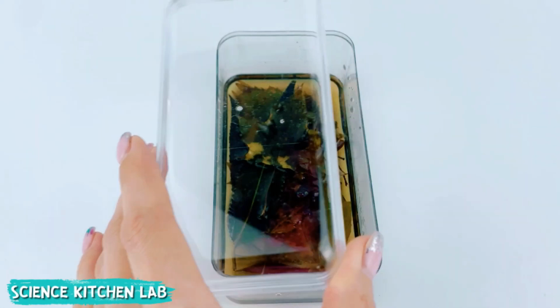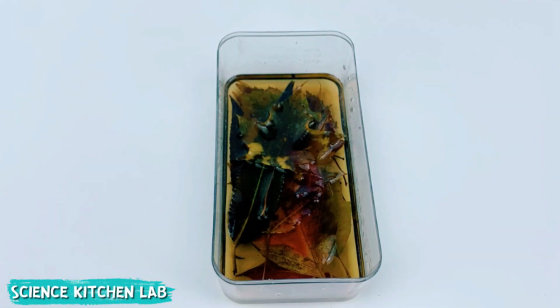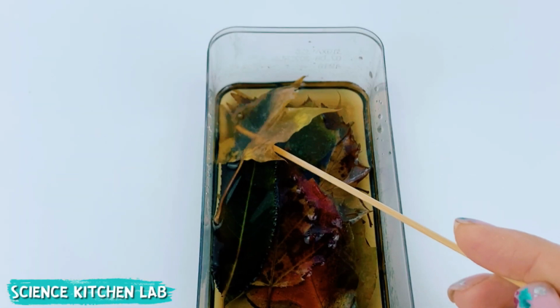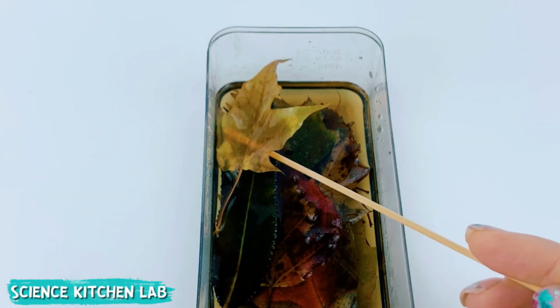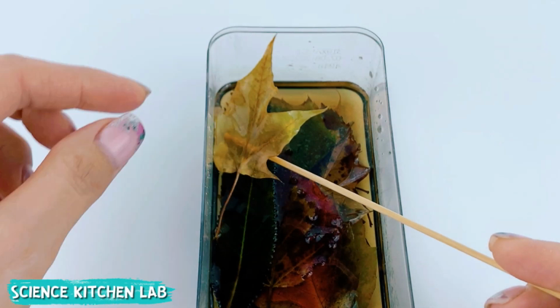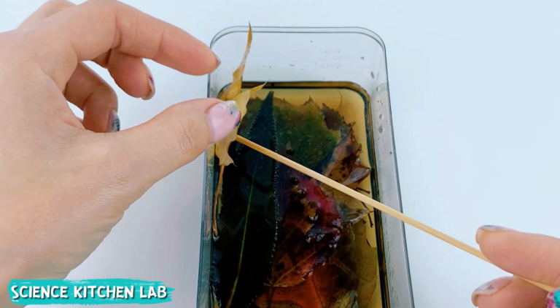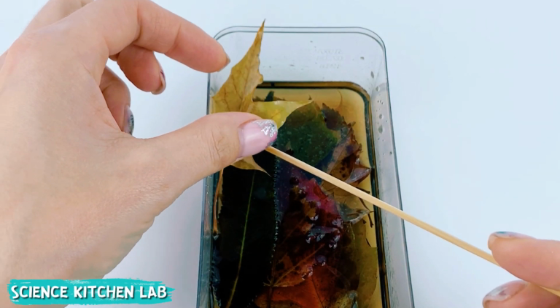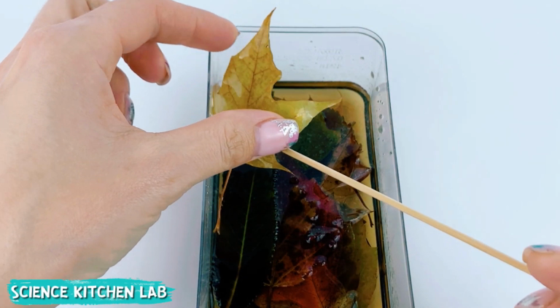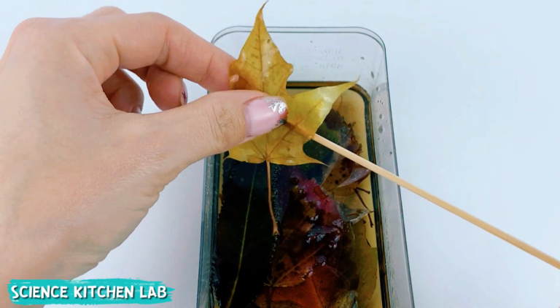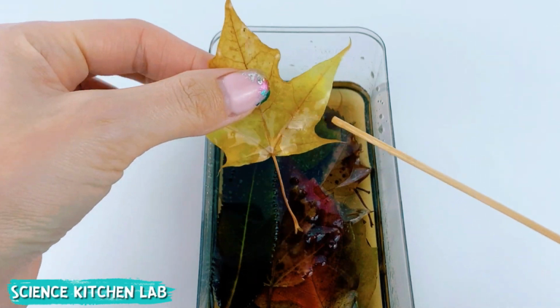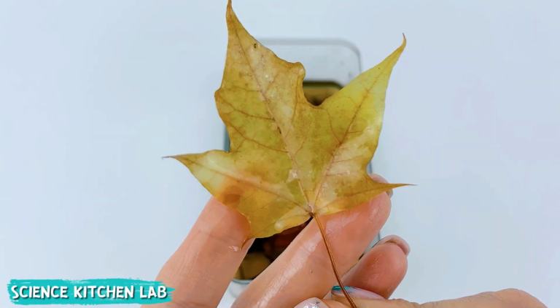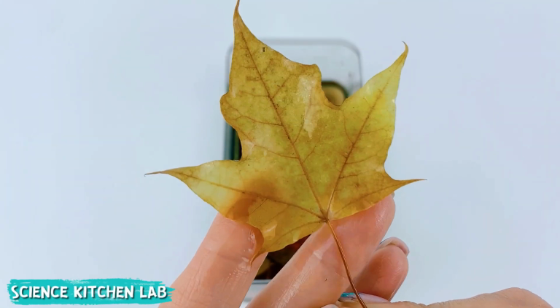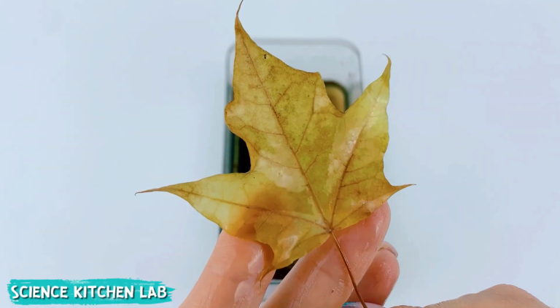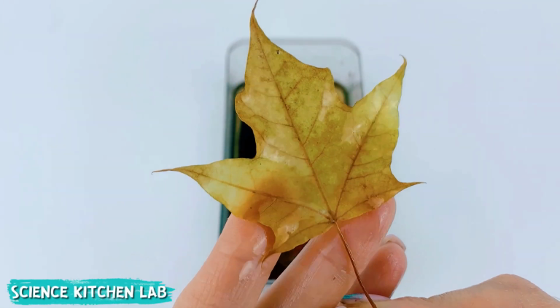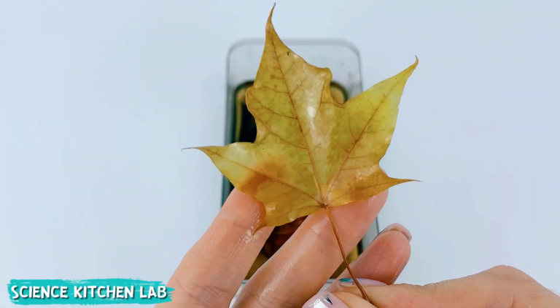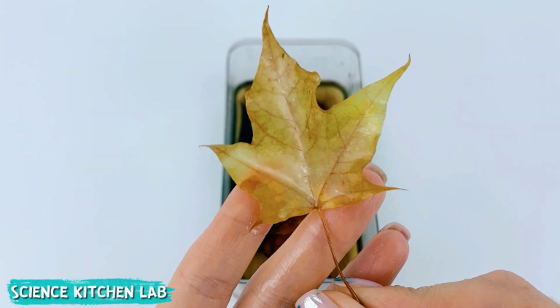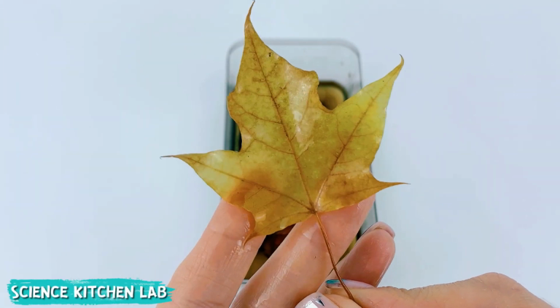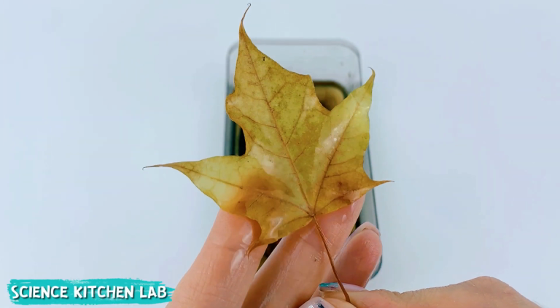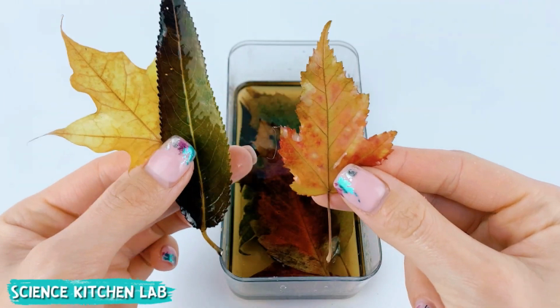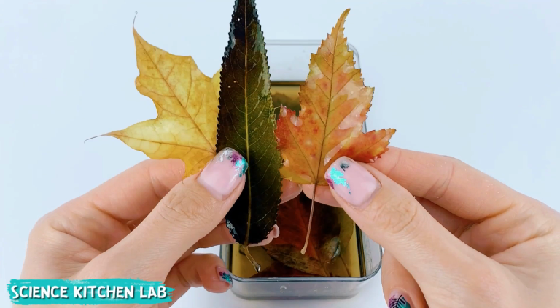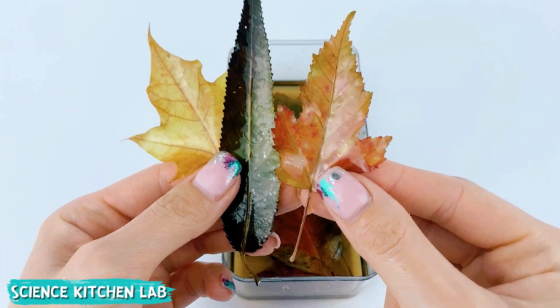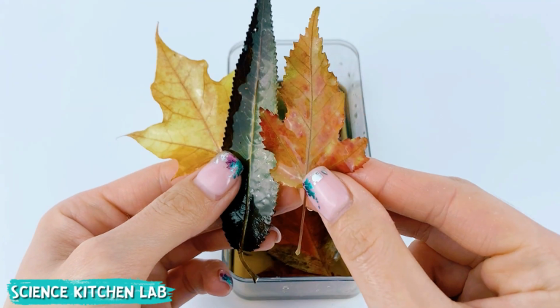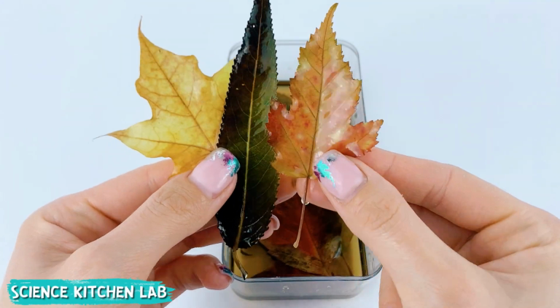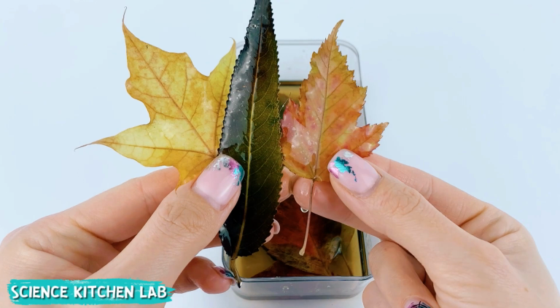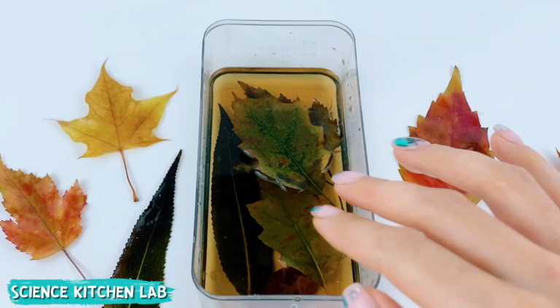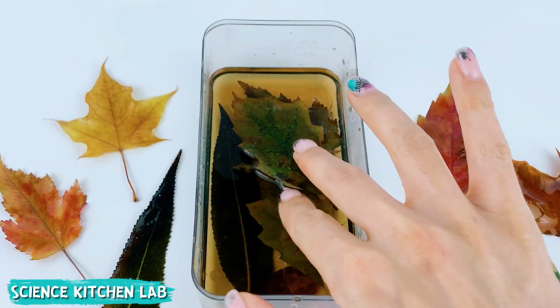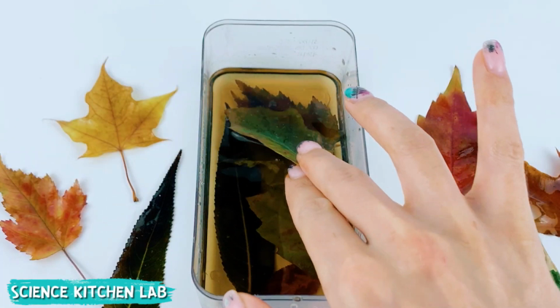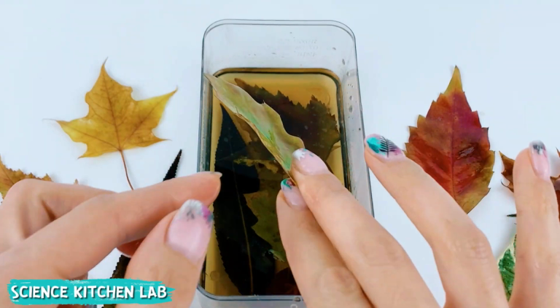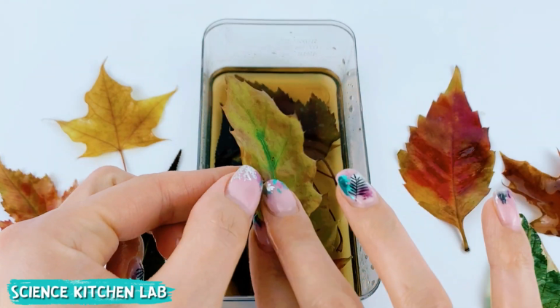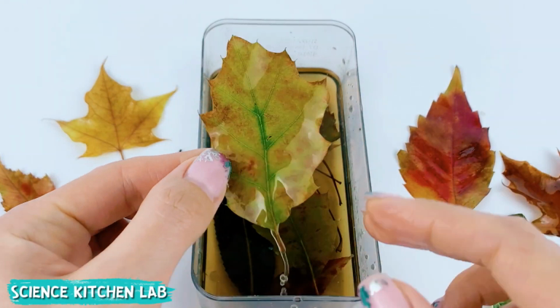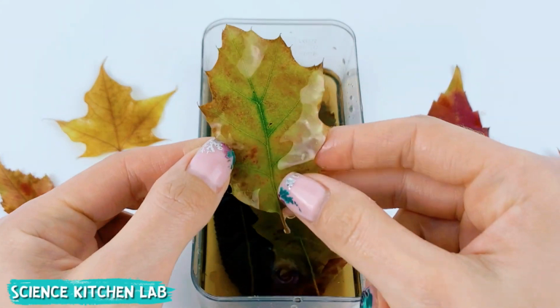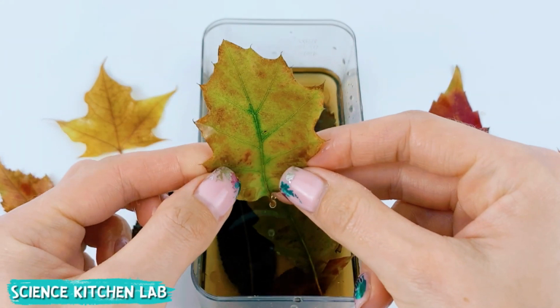The leaves should become soft and oily to the touch, though their color may change slightly and become less vibrant. Pat the finished leaves dry with napkins, or rinse them in water and let them dry completely.